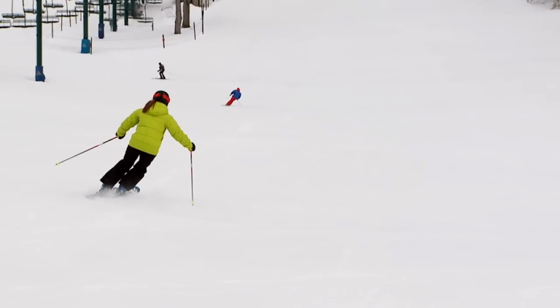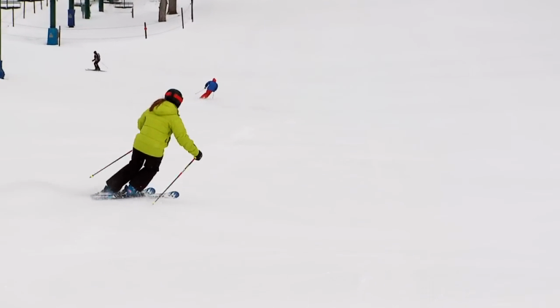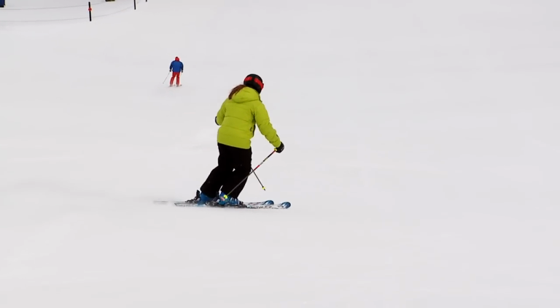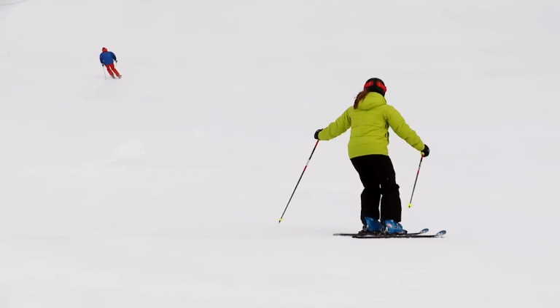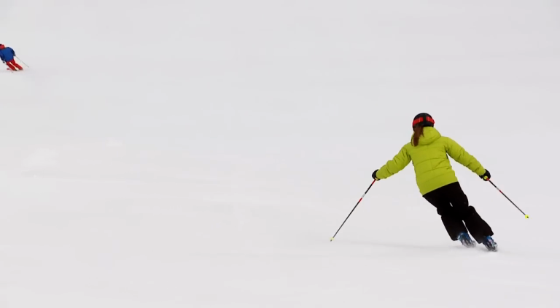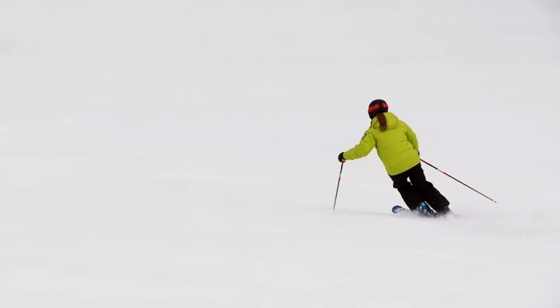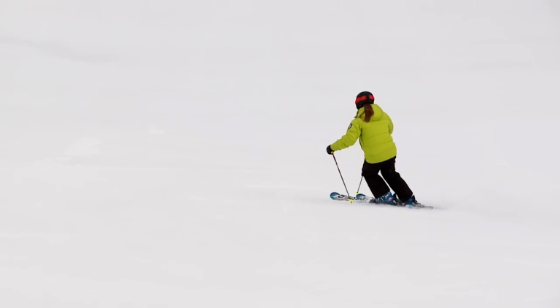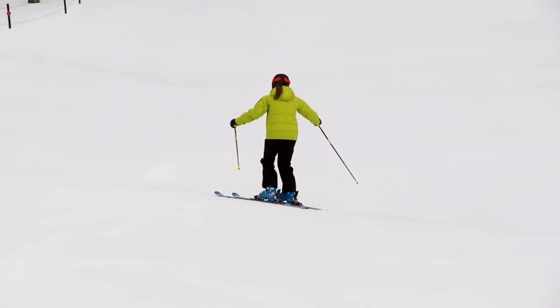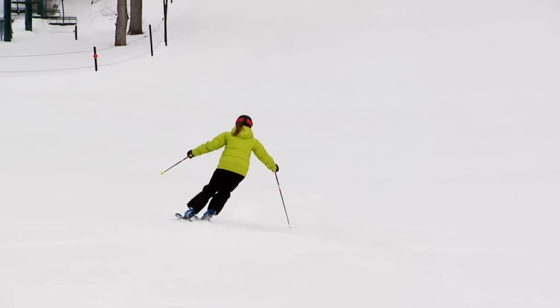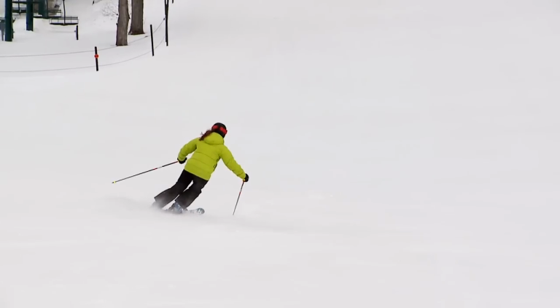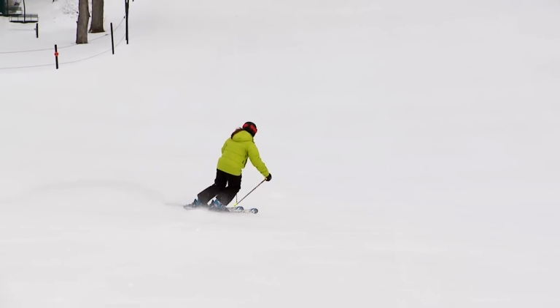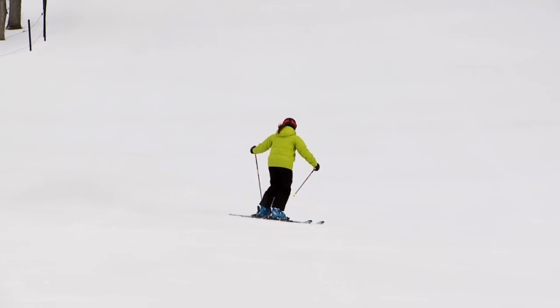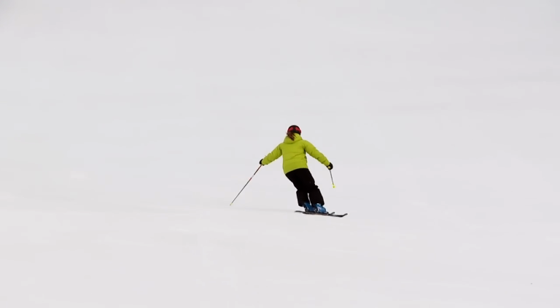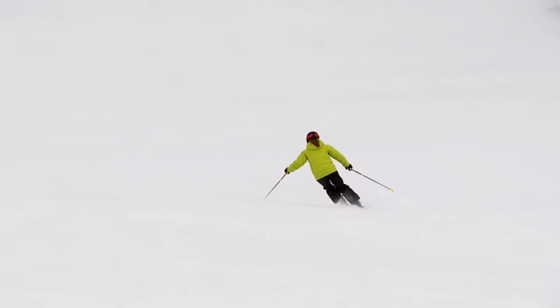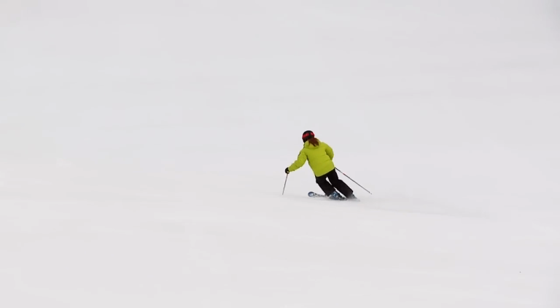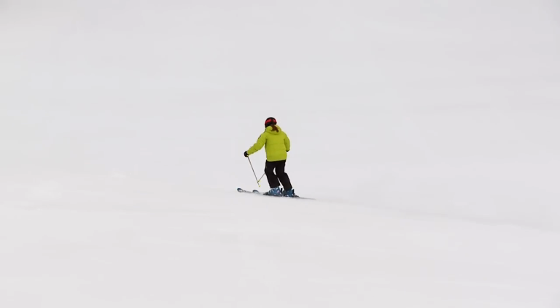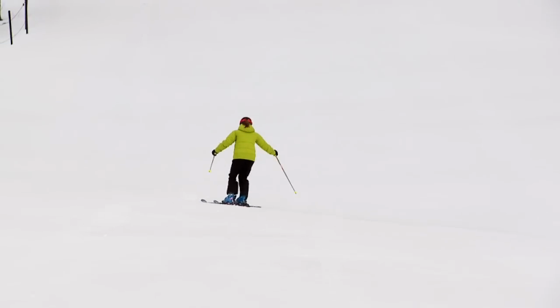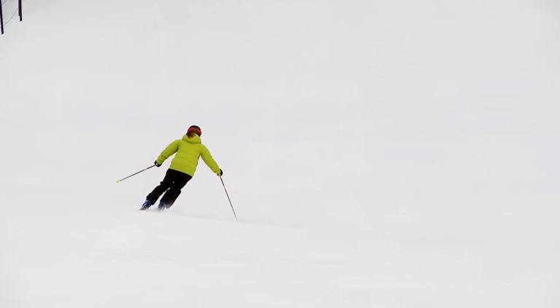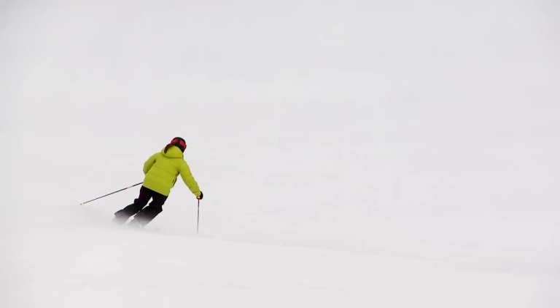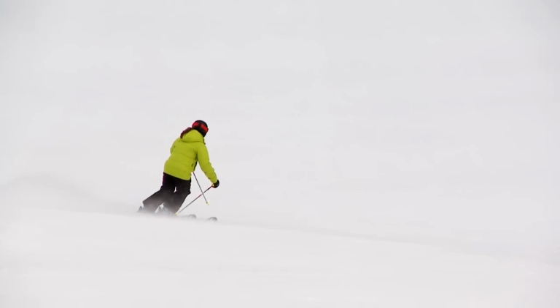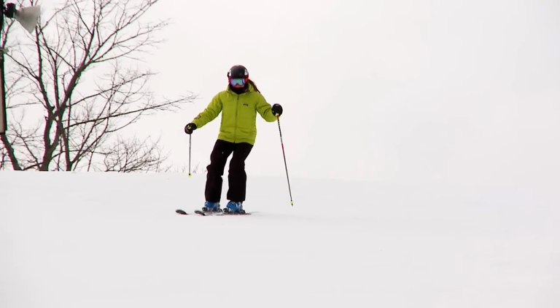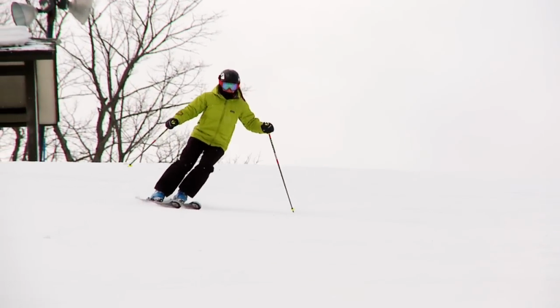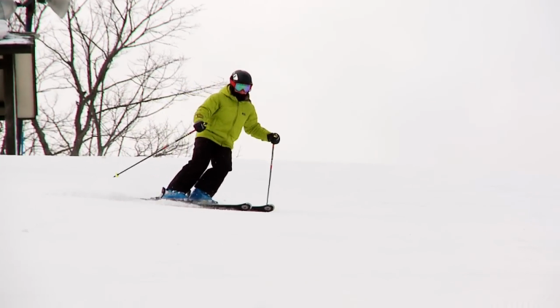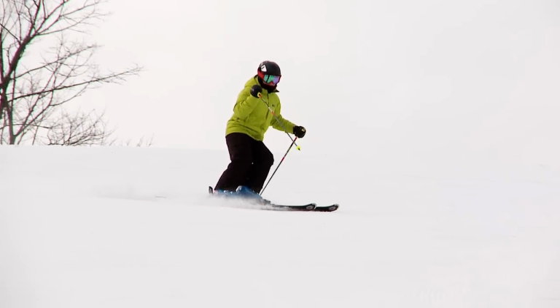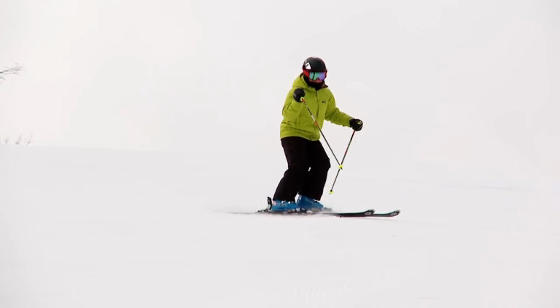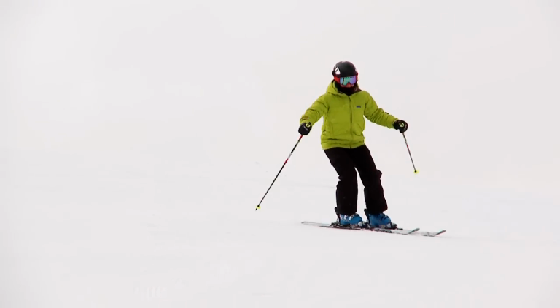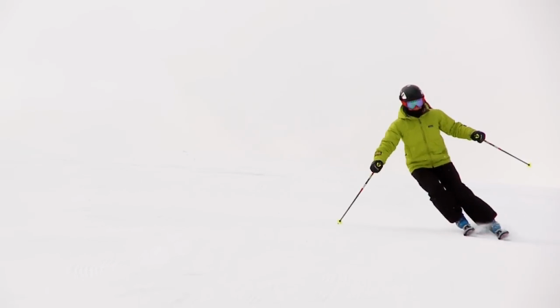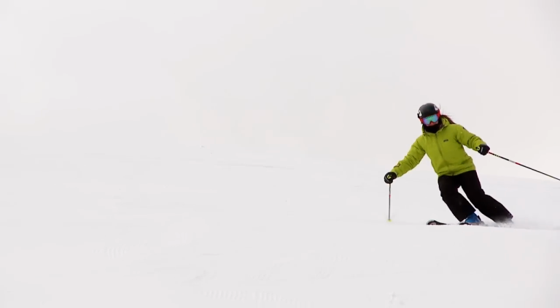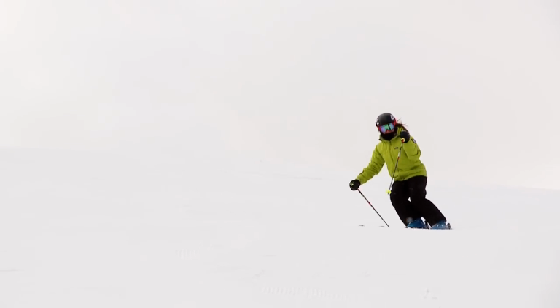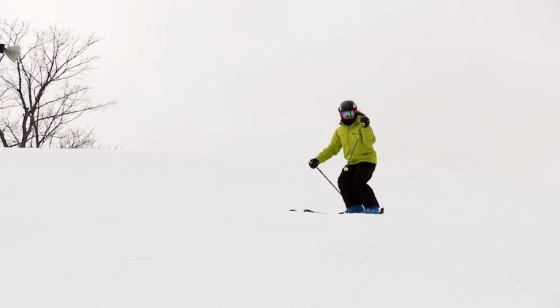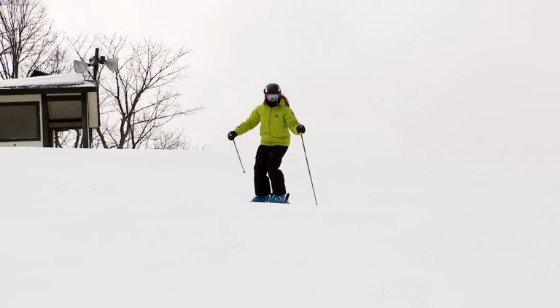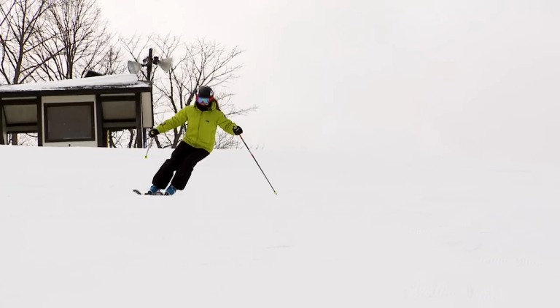Notice in these turns how I'm holding the ski pole up in anticipation of the turn and then doing a quick jabbing pole plant at initiation. When I use the poles in this manner, it disrupts the flow of my body from one turn into the next.